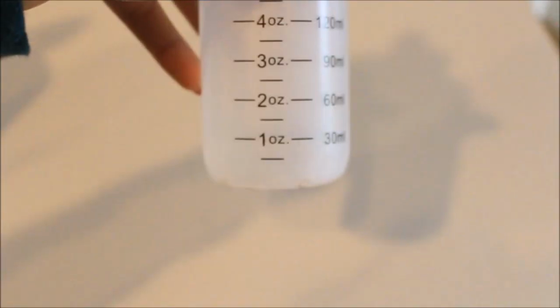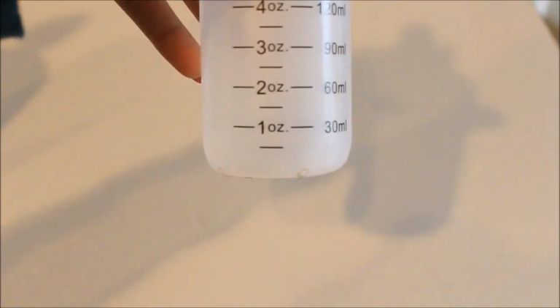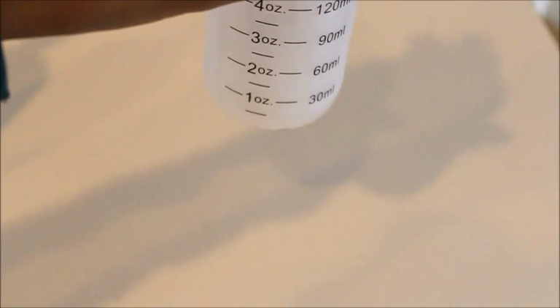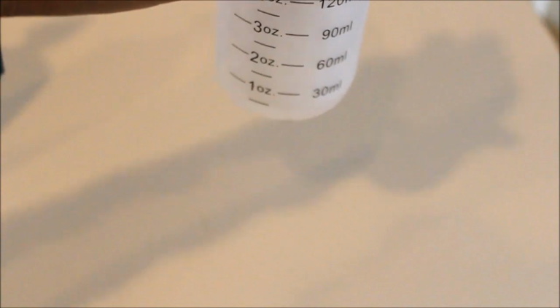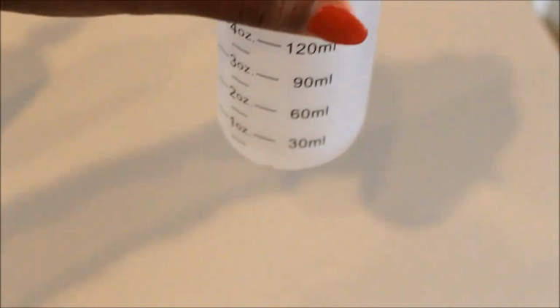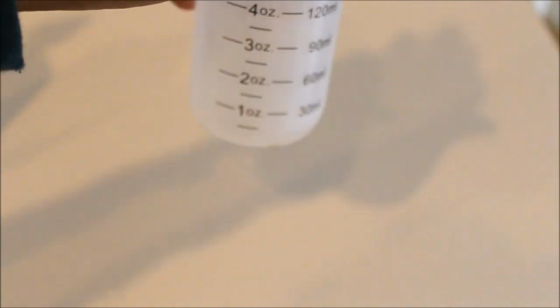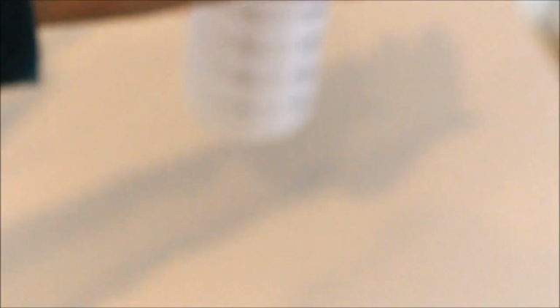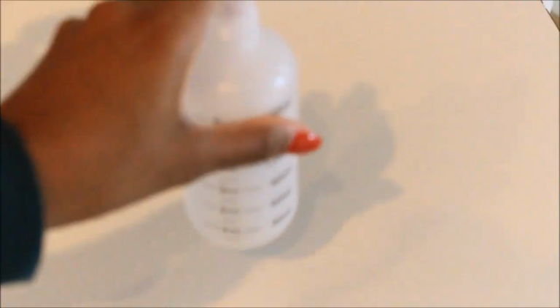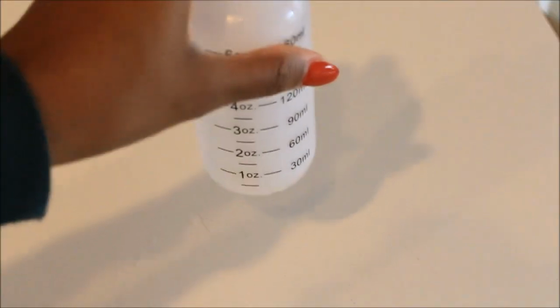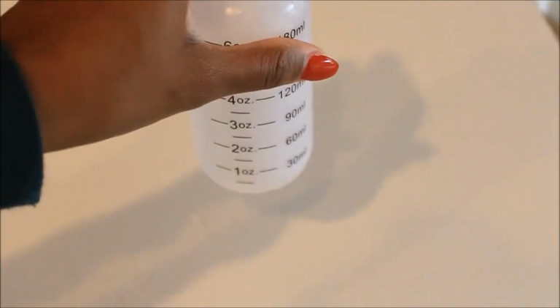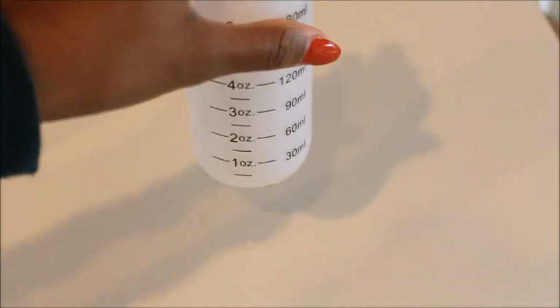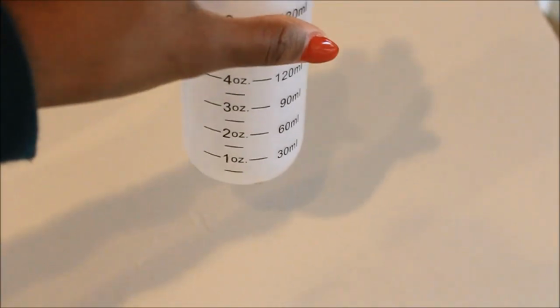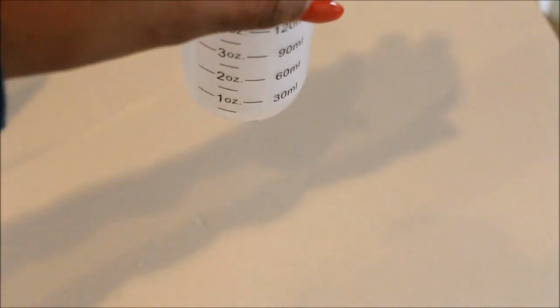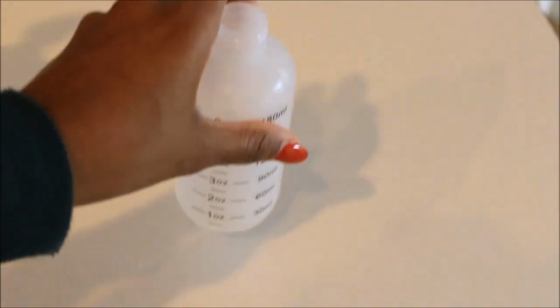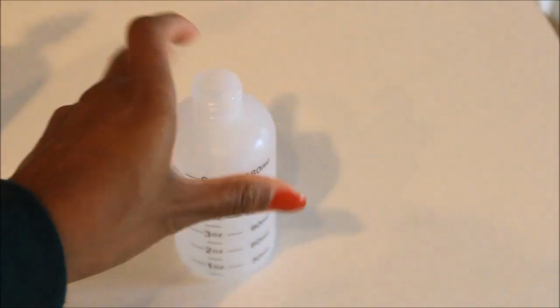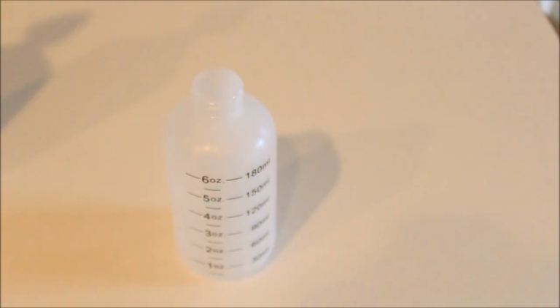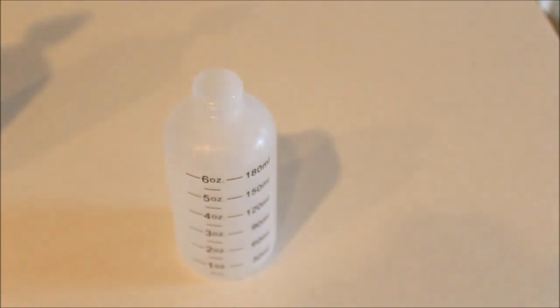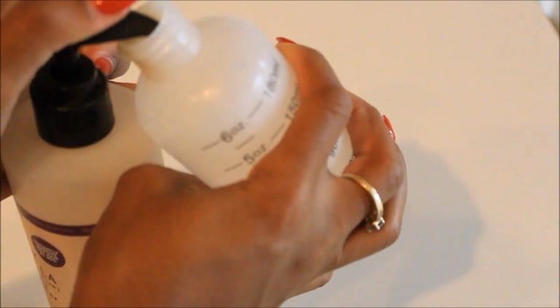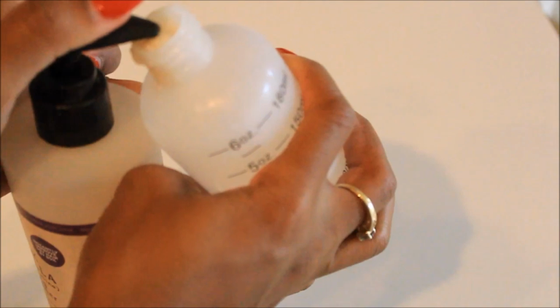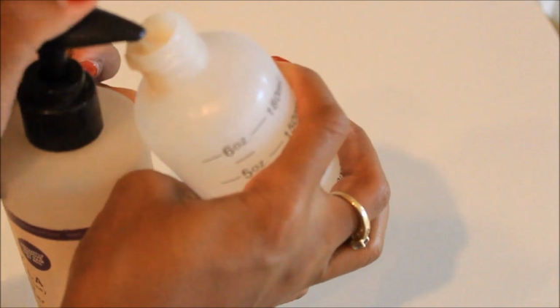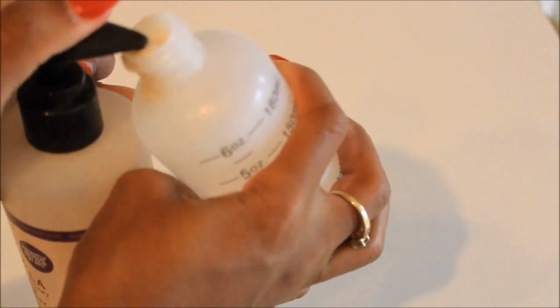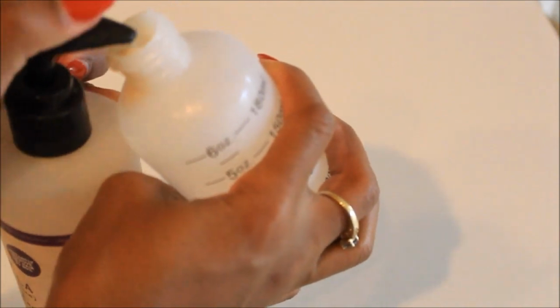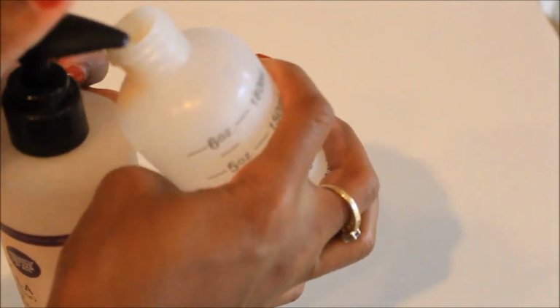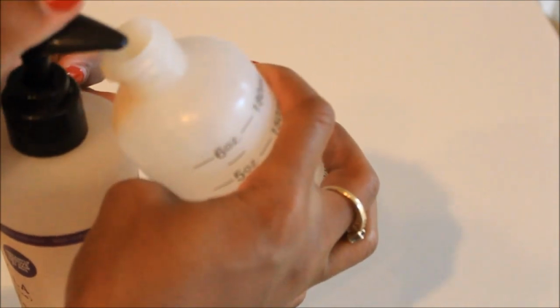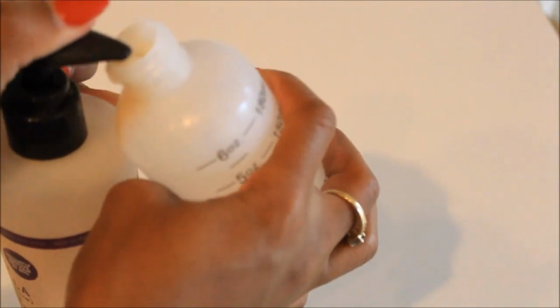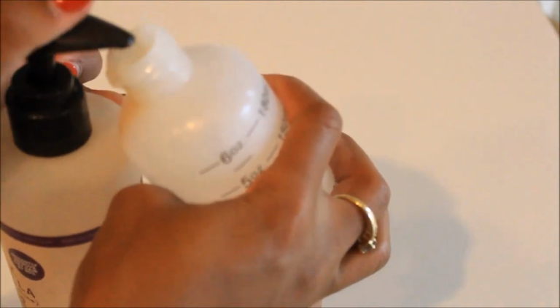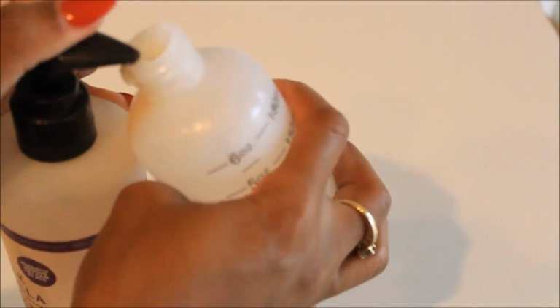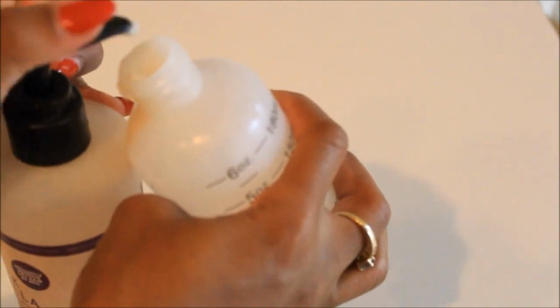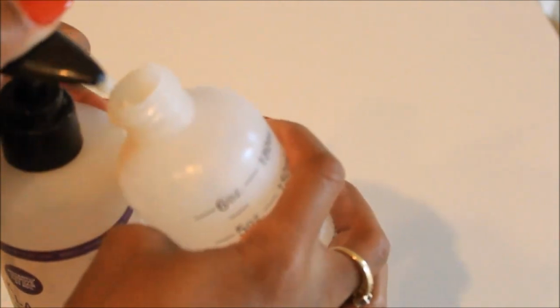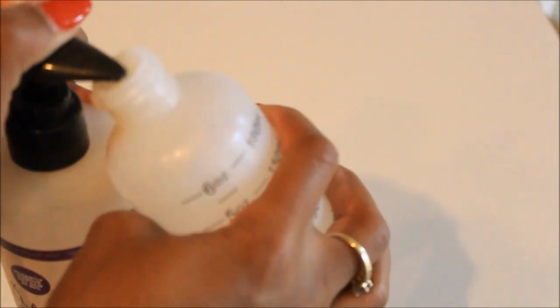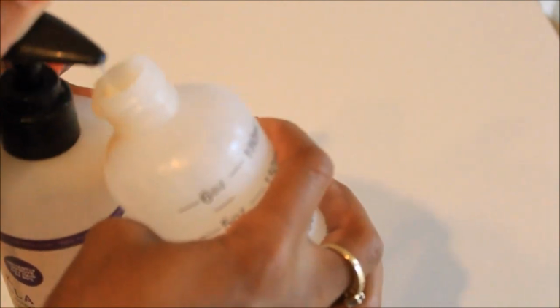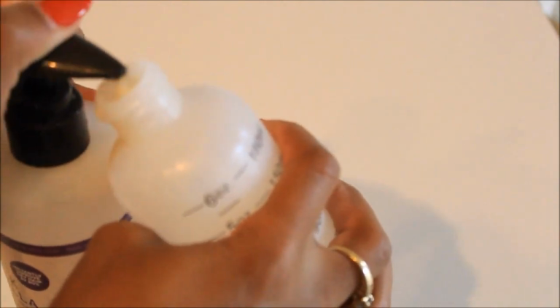For the conditioner, I put like half an ounce of water in and however much of the conditioner — I'm not quite sure, but just enough.